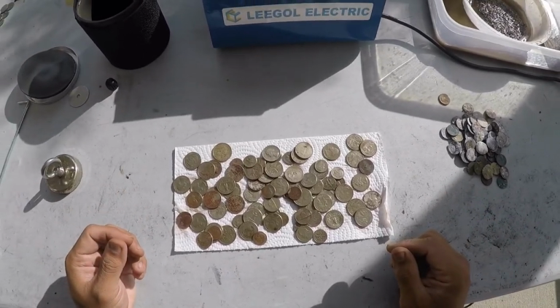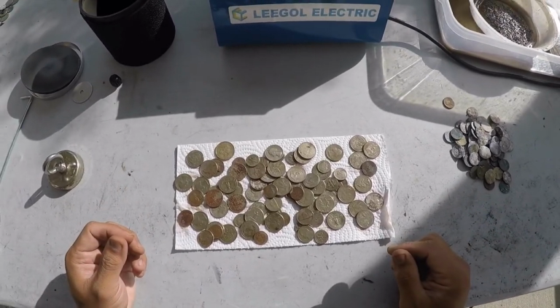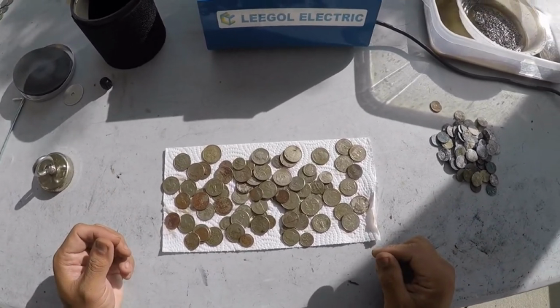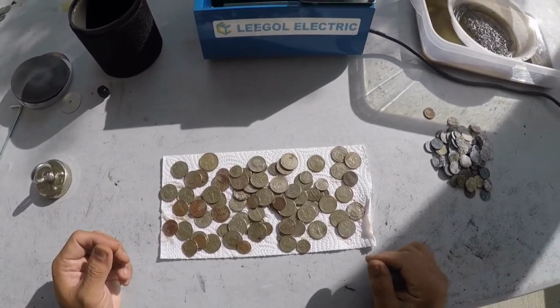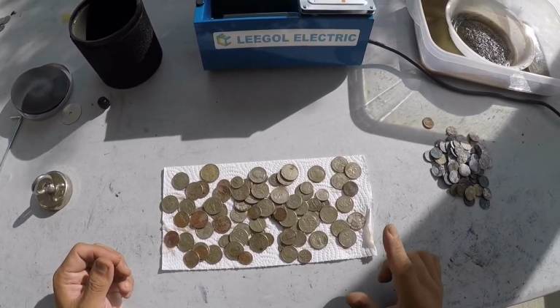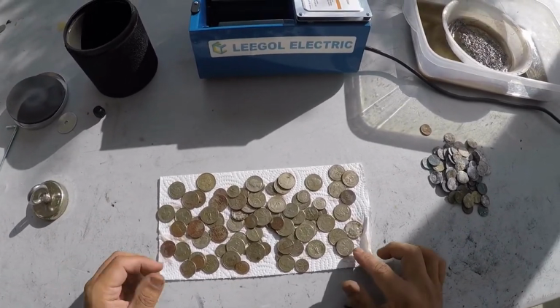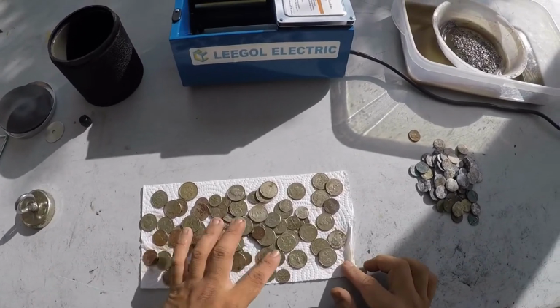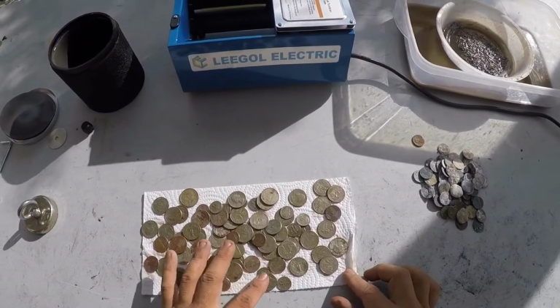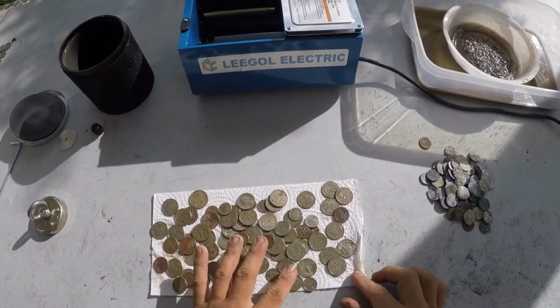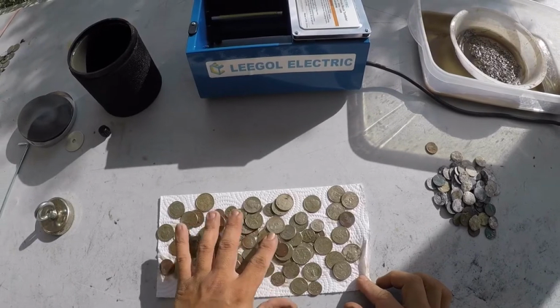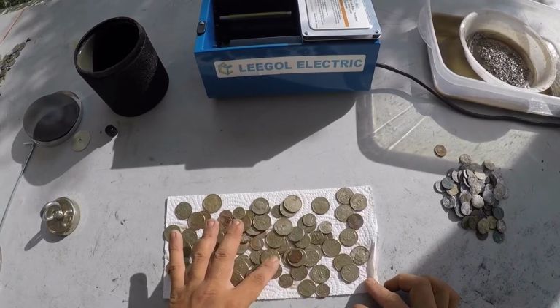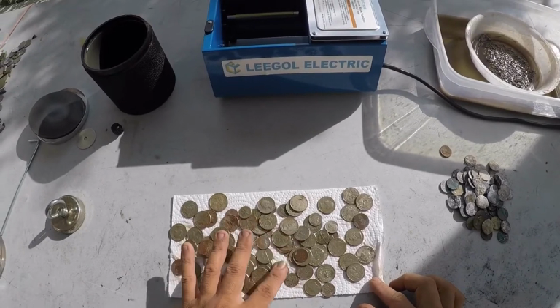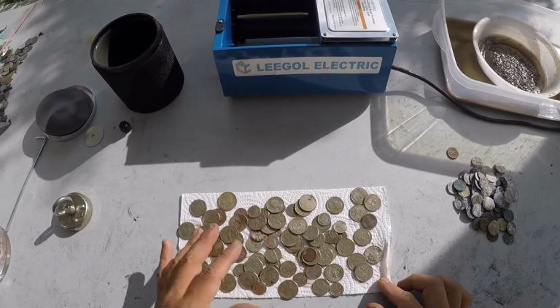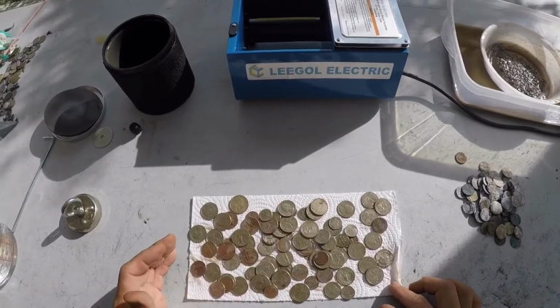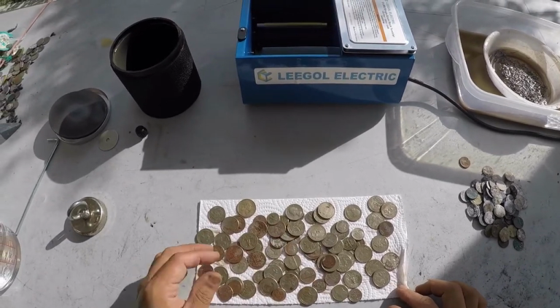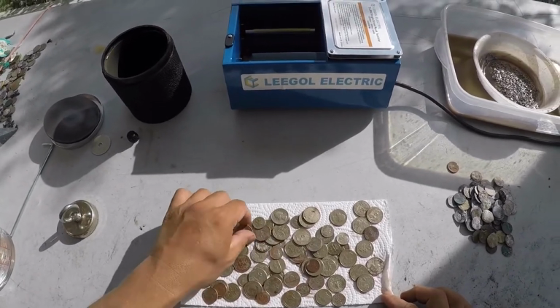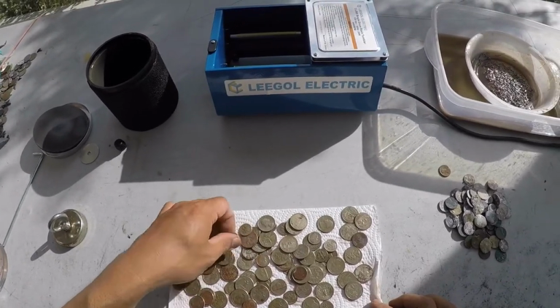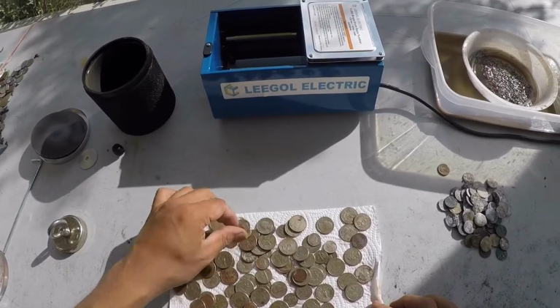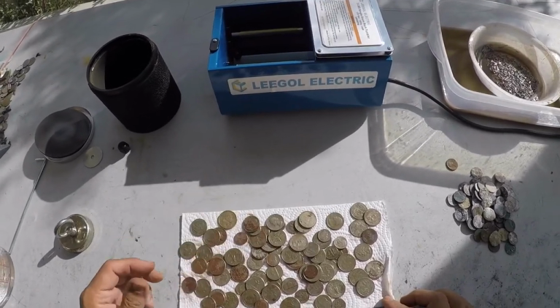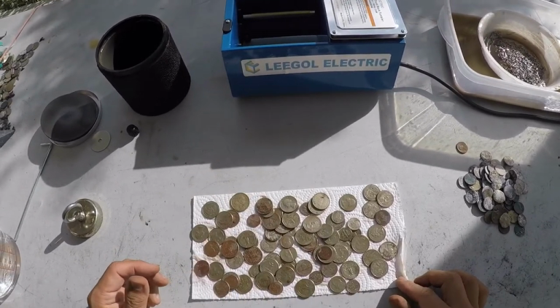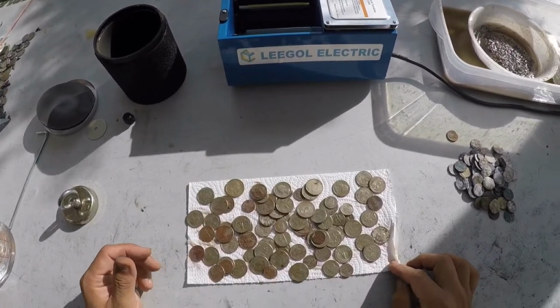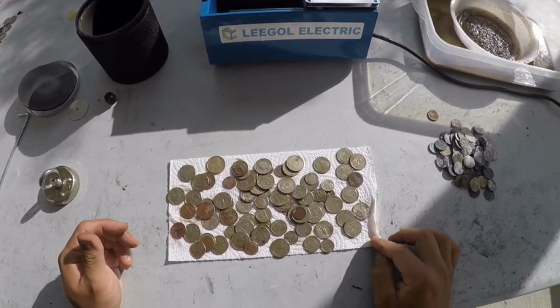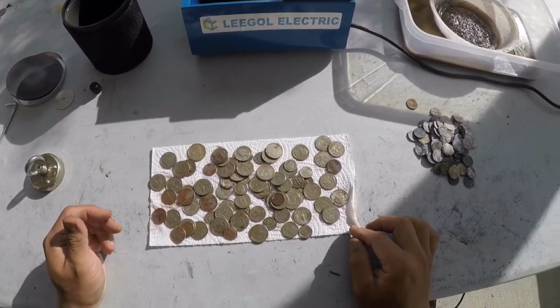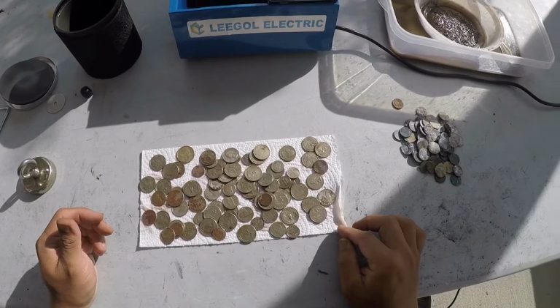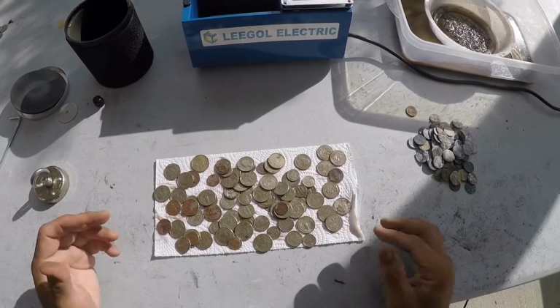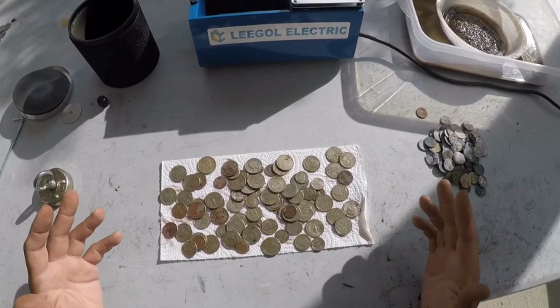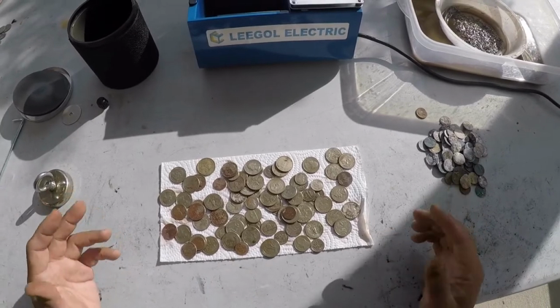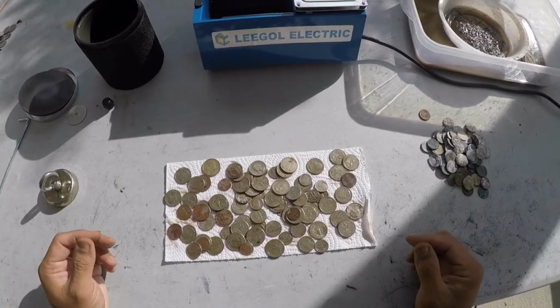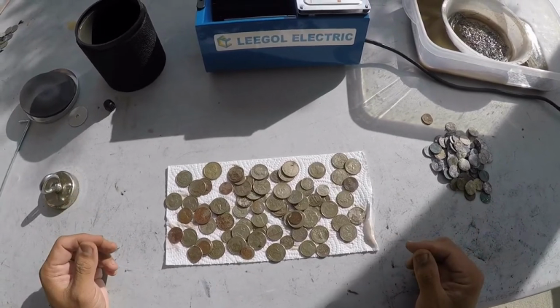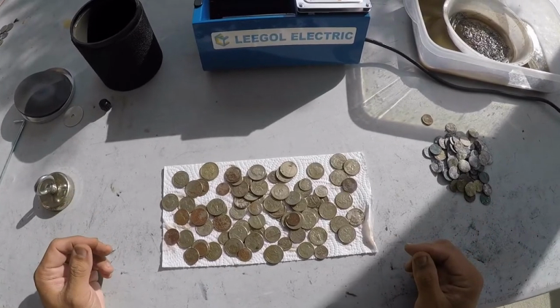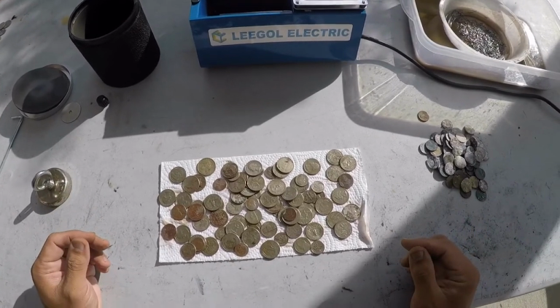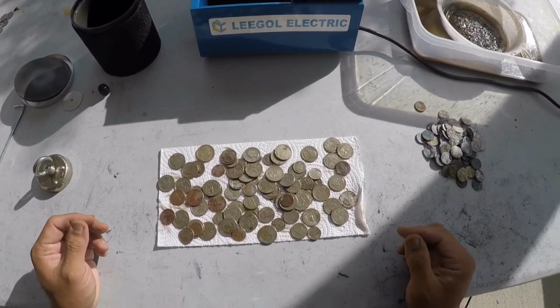Tumbler did great. Bet if I'd left it in there overnight, all these coins would have come out shiny. If you liked what you saw, make sure to like, comment, and subscribe, my friends.